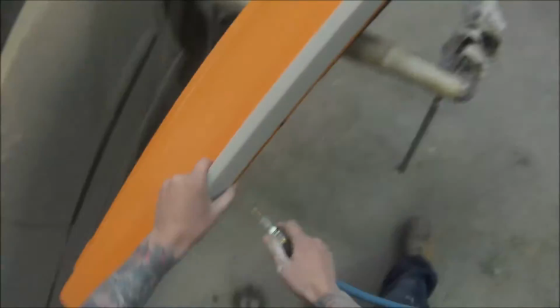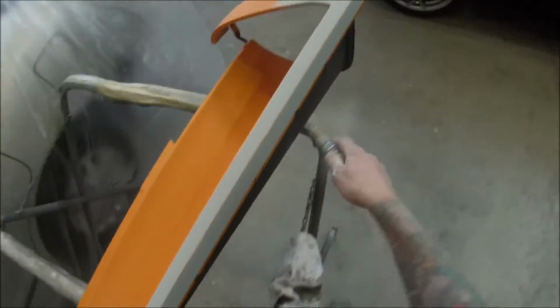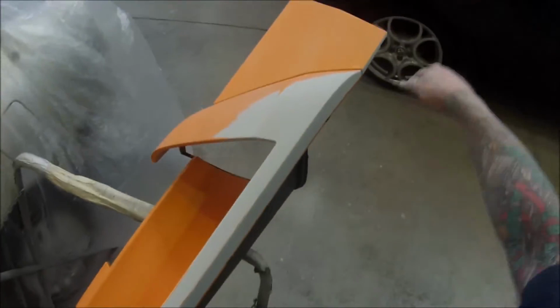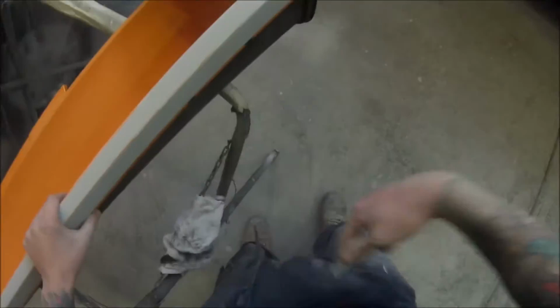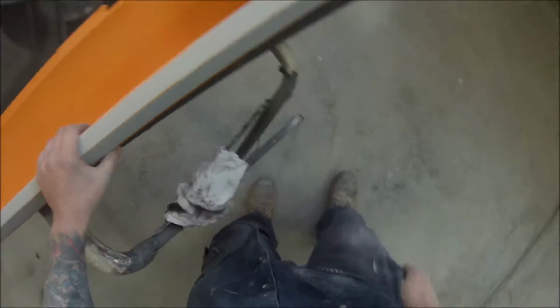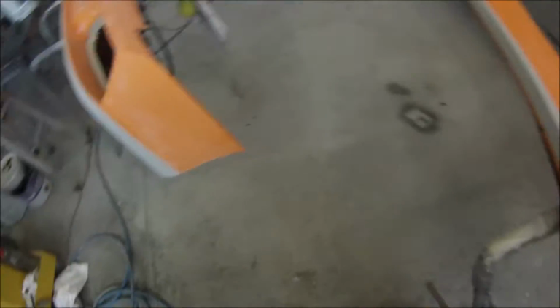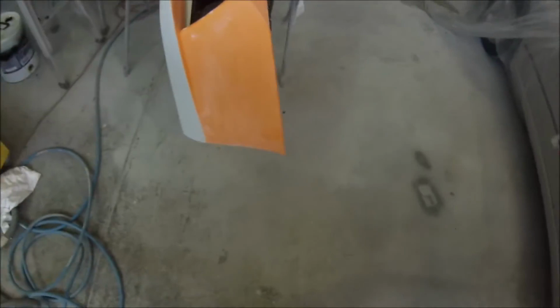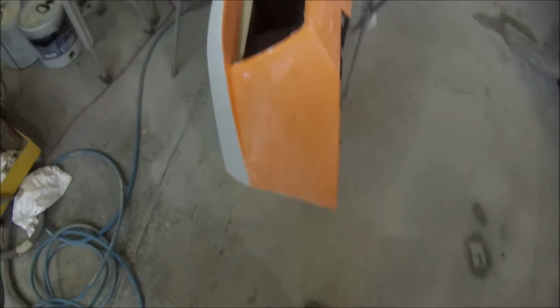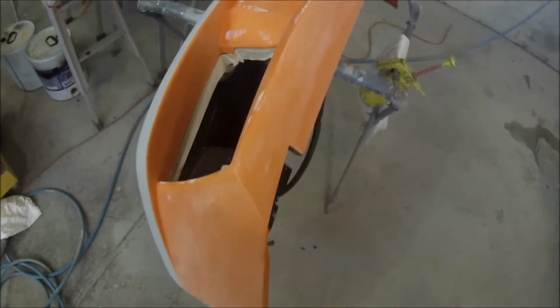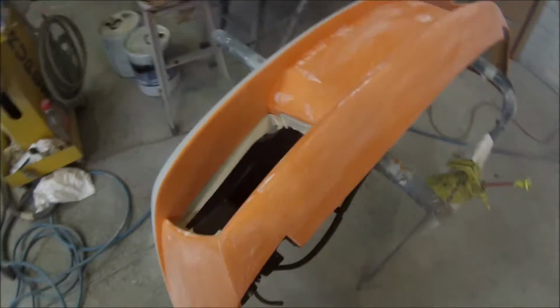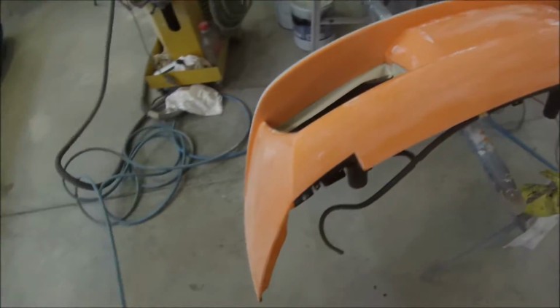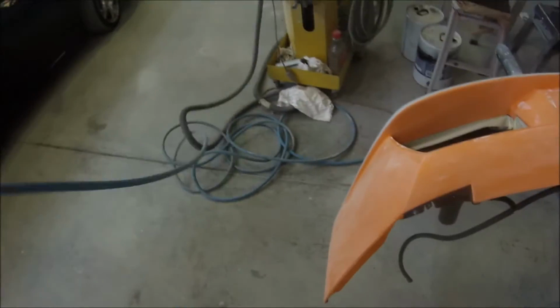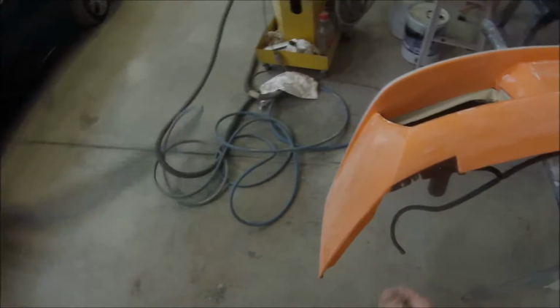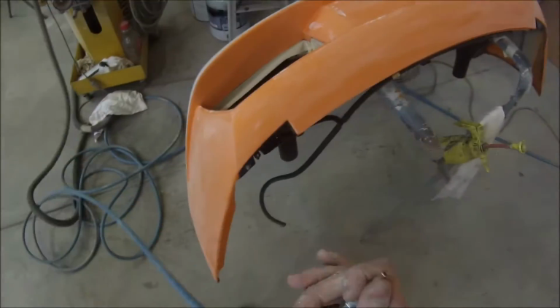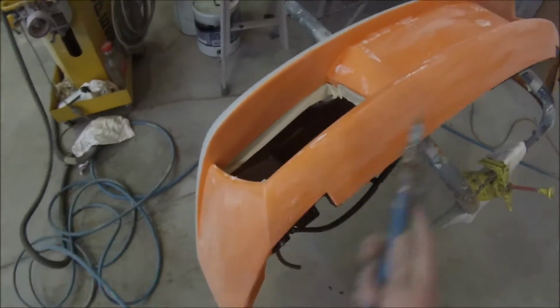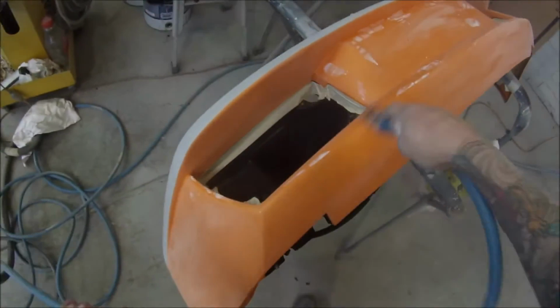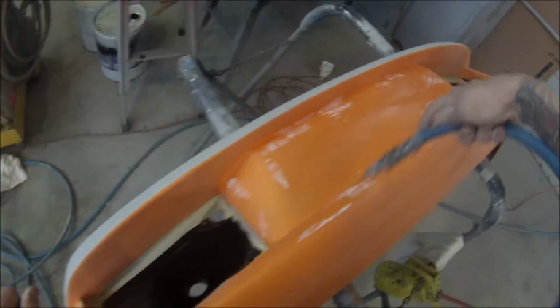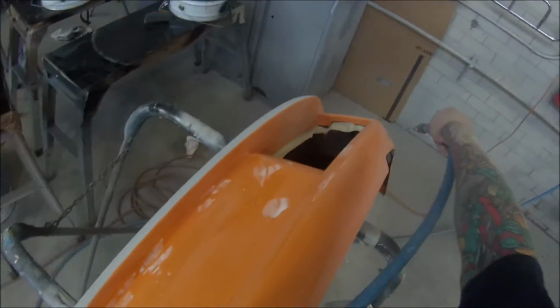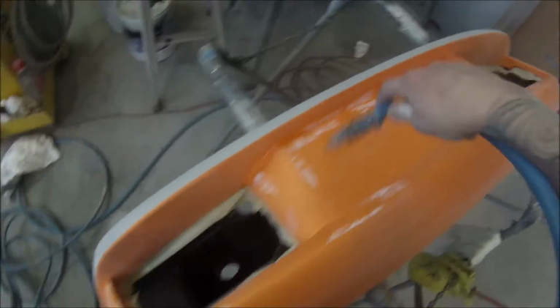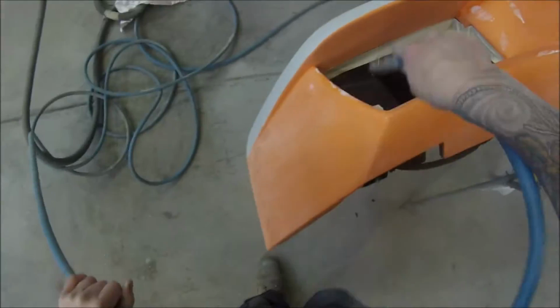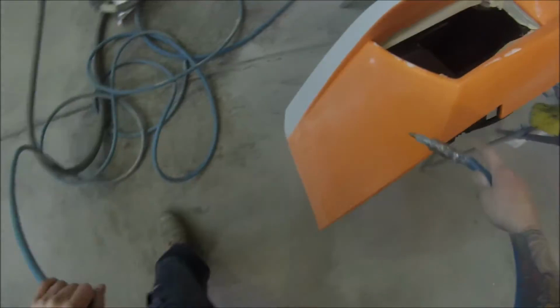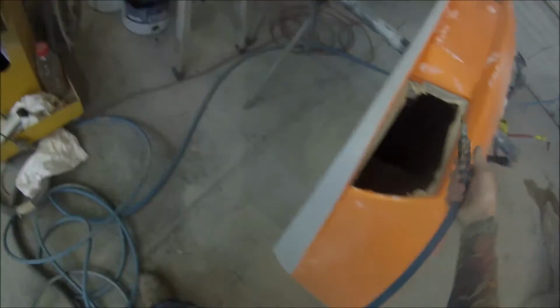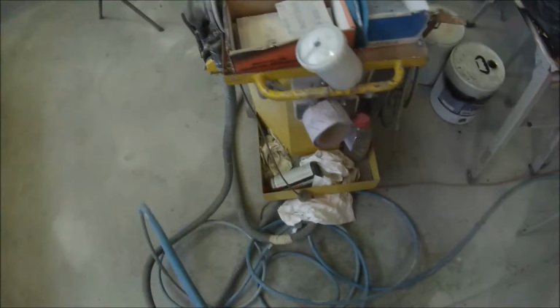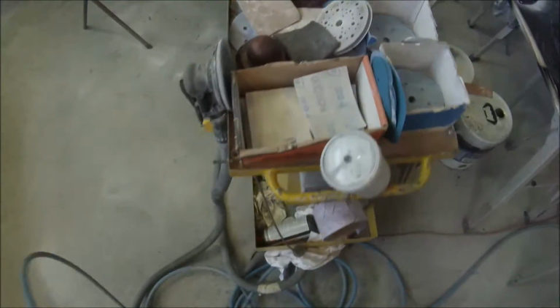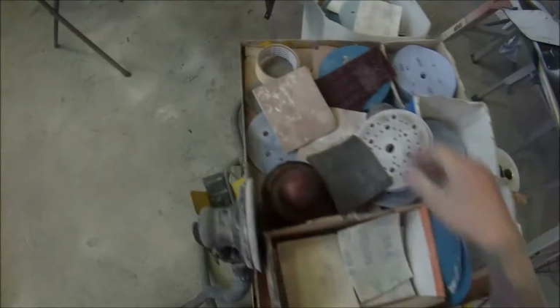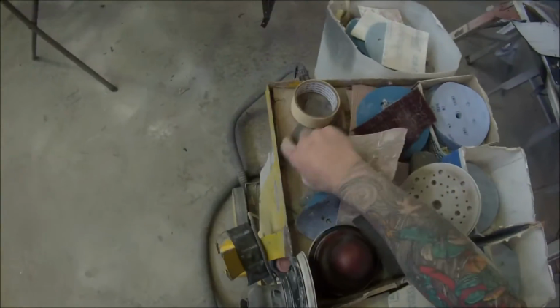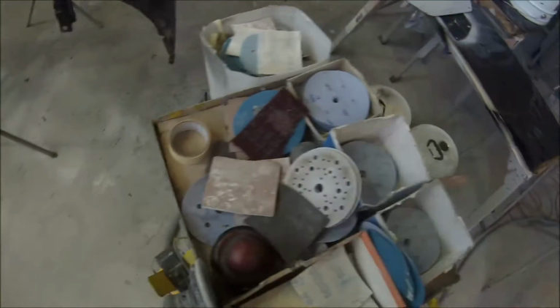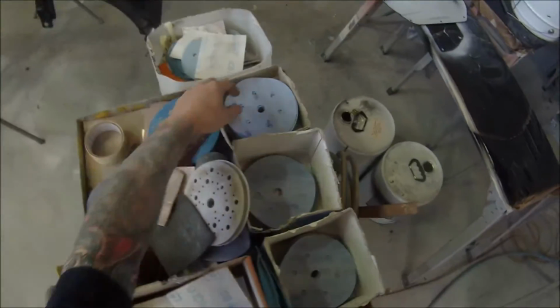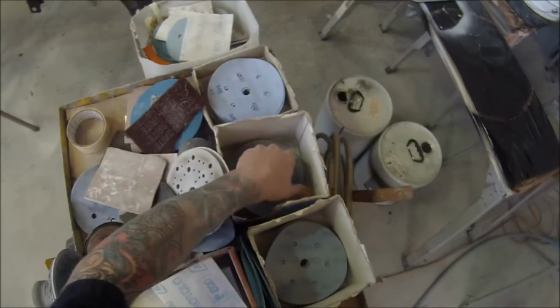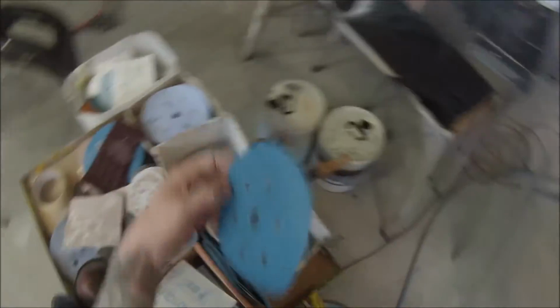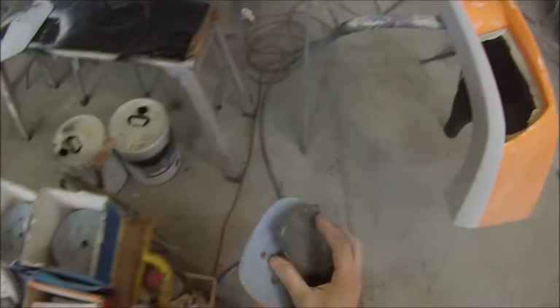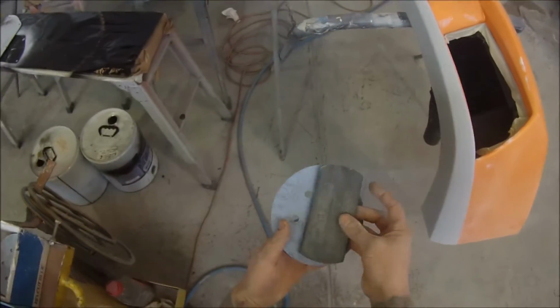Last step: just give it a good blow off. If you desired, you could give it a wax and grease remover or a silicon remover after that, but I generally don't do it because I don't think it's necessary. Some people like to, but it's up to you.